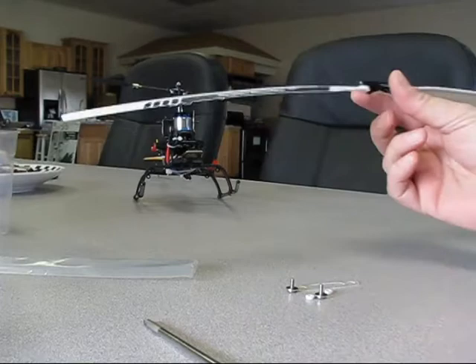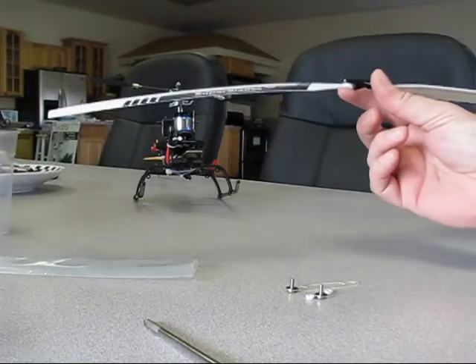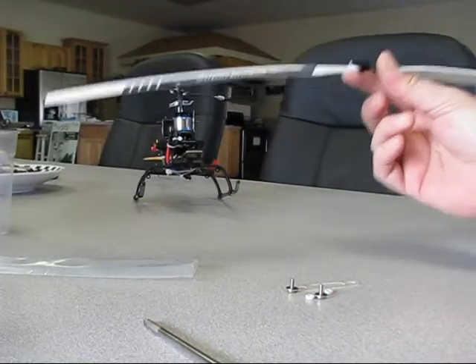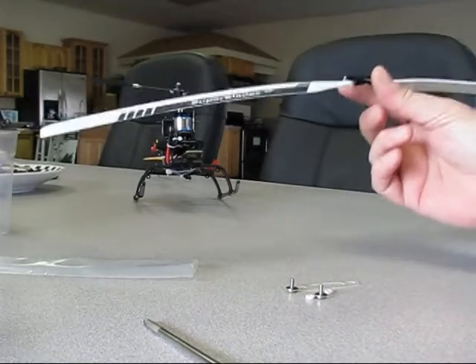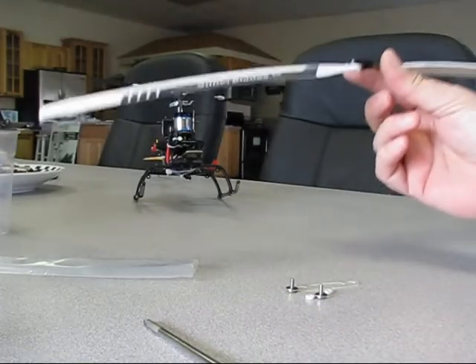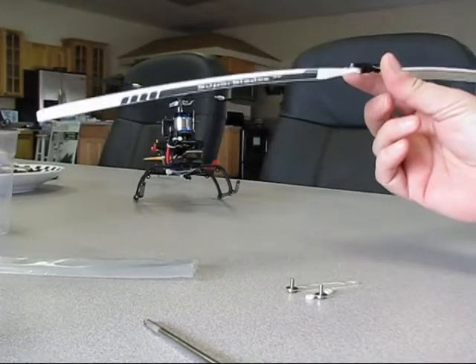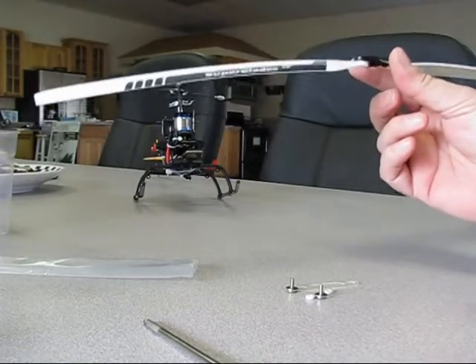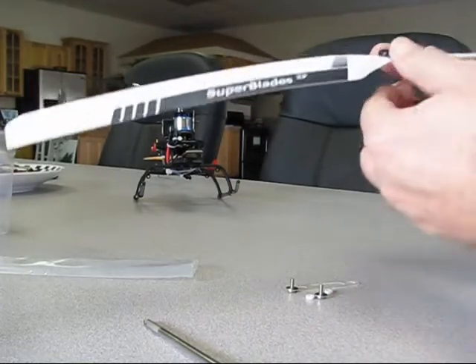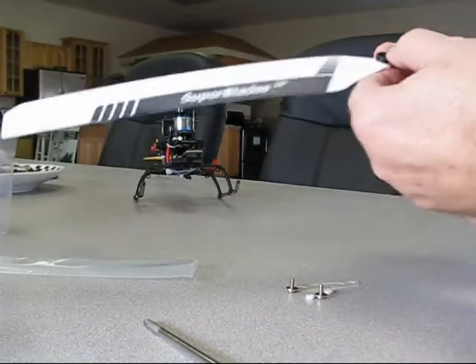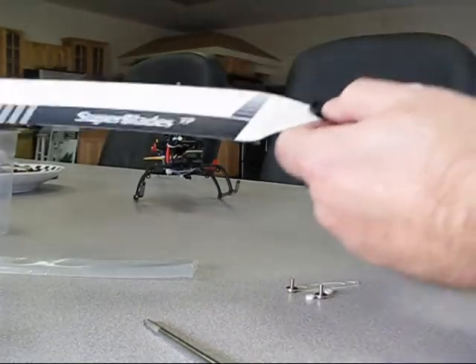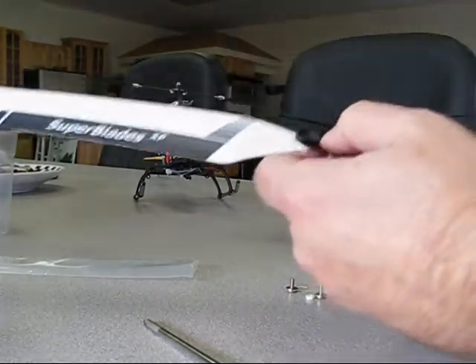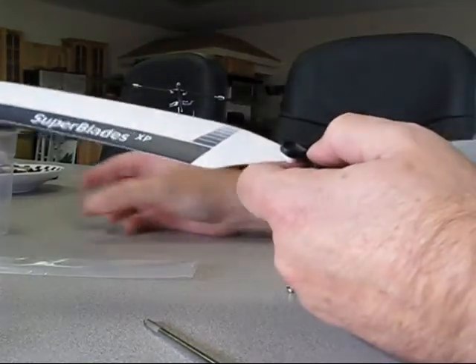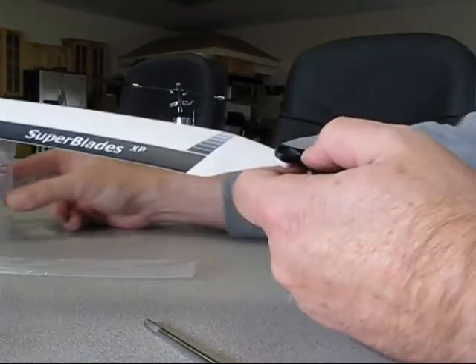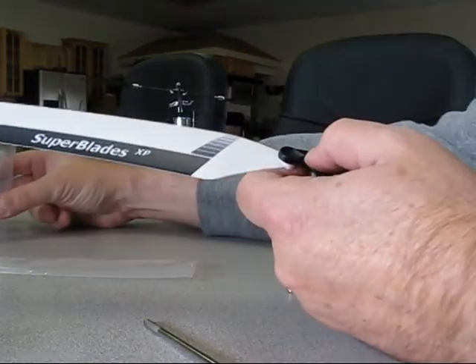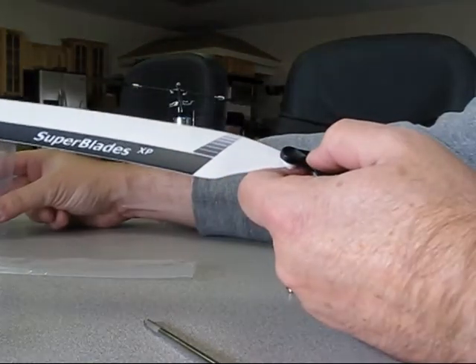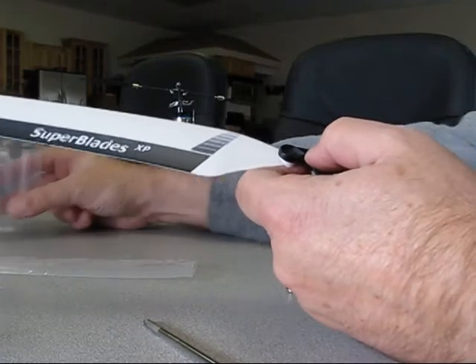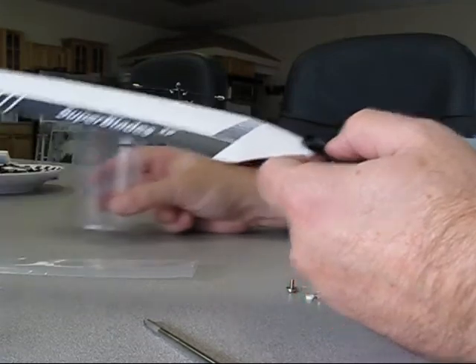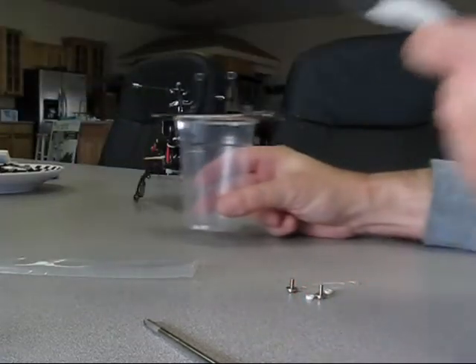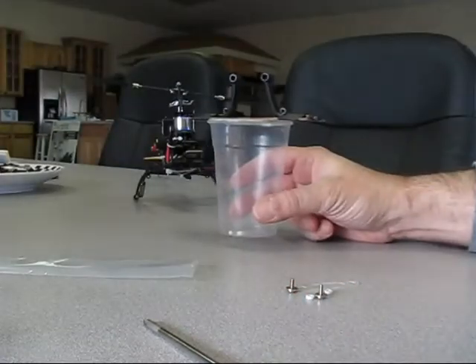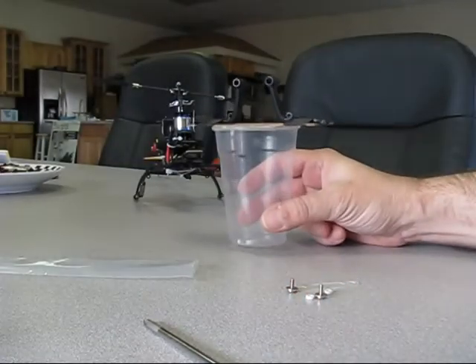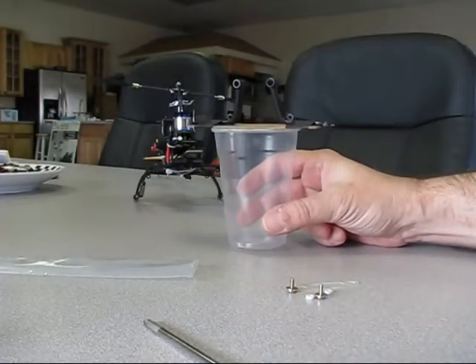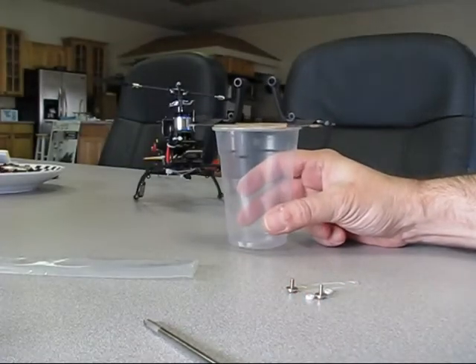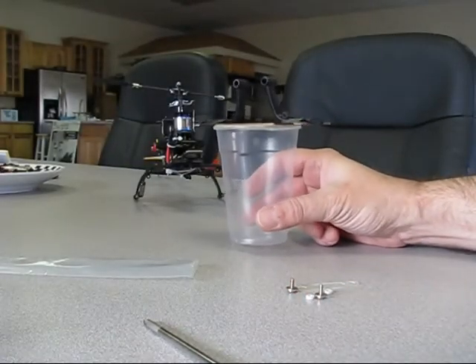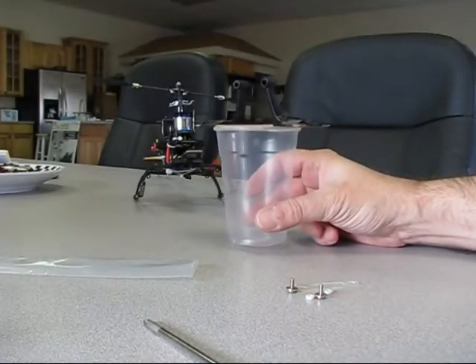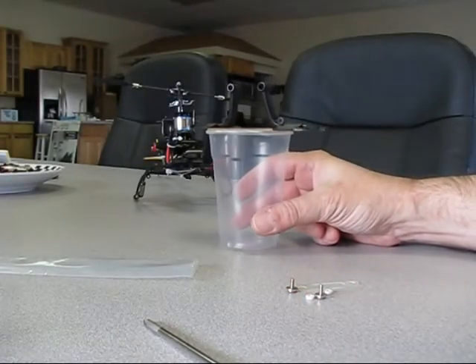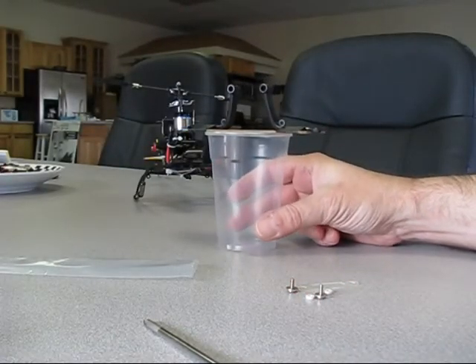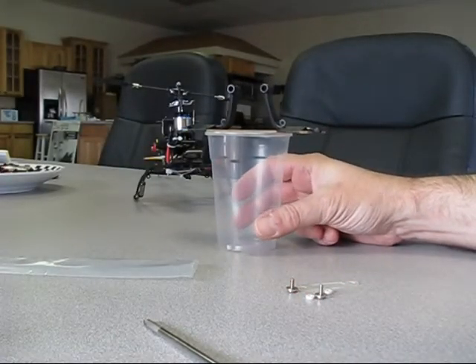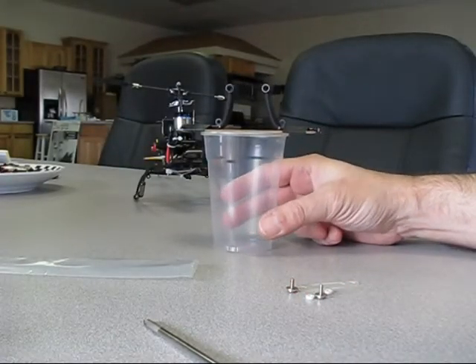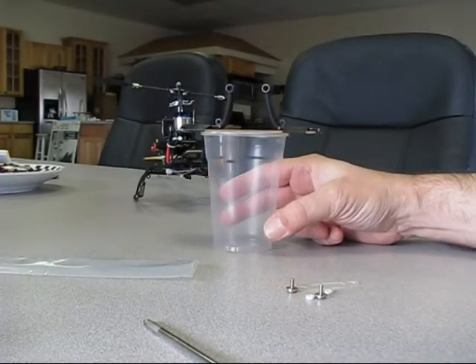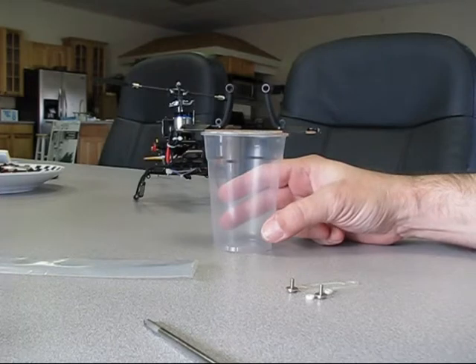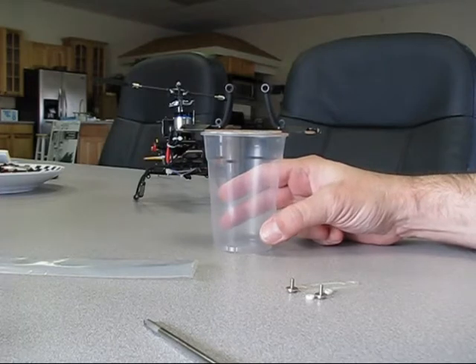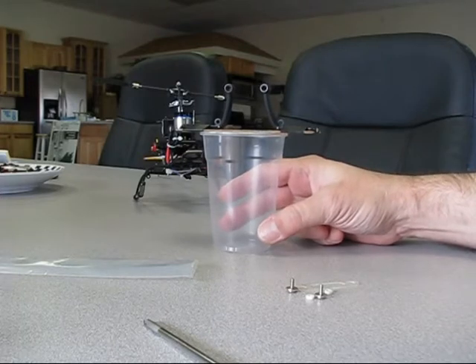Now the blades come balanced at the factory, but it's always a good idea to check them. What I have here is my little homemade balancer that I made up from a couple of pieces of landing gear that I cut in half.